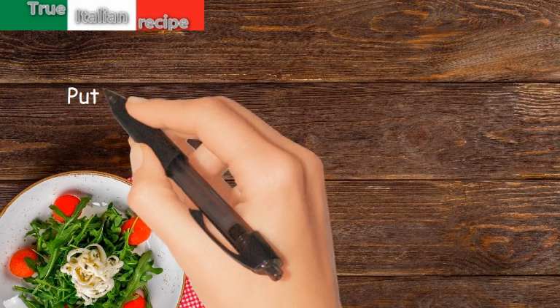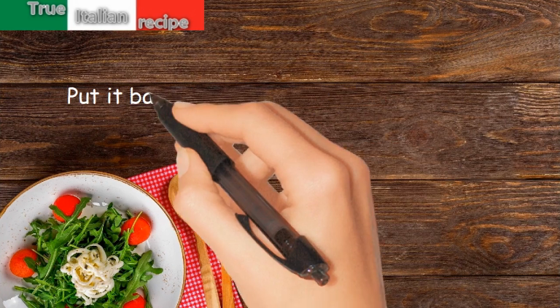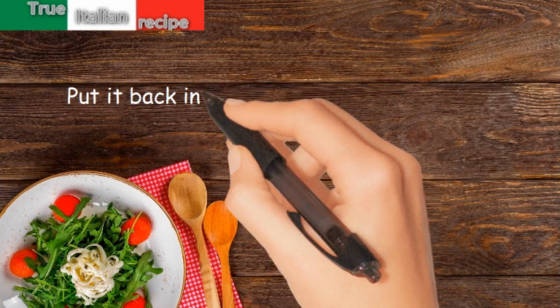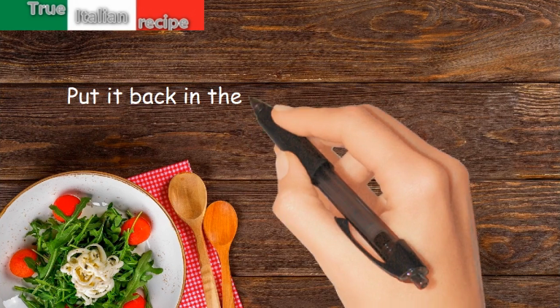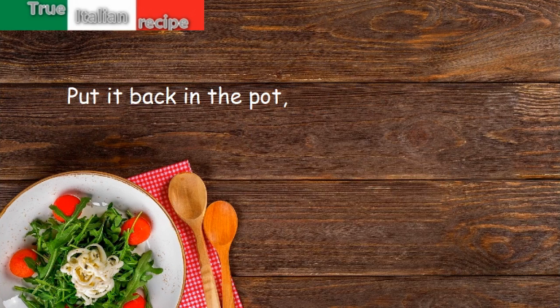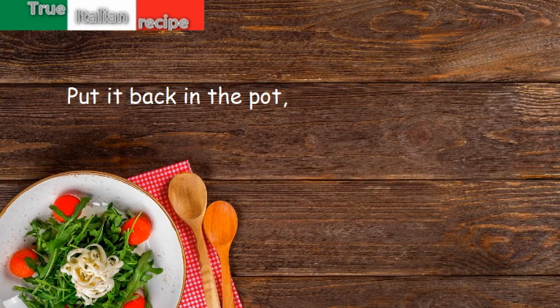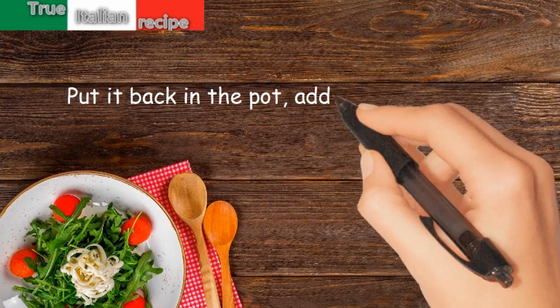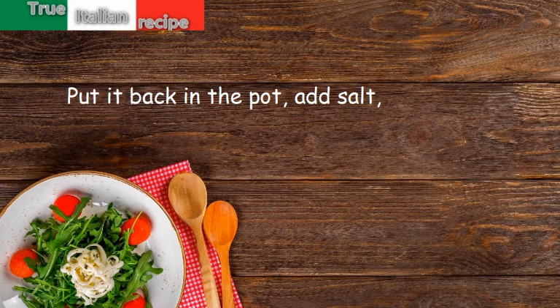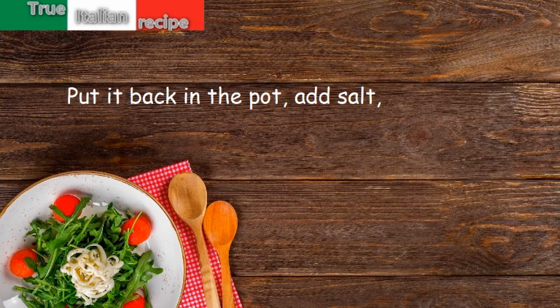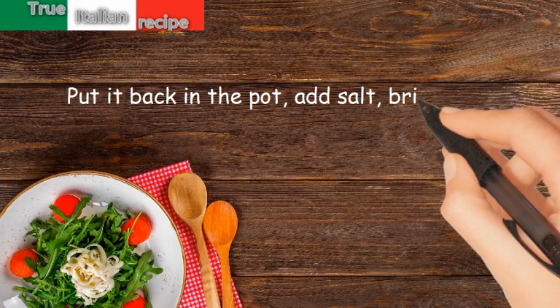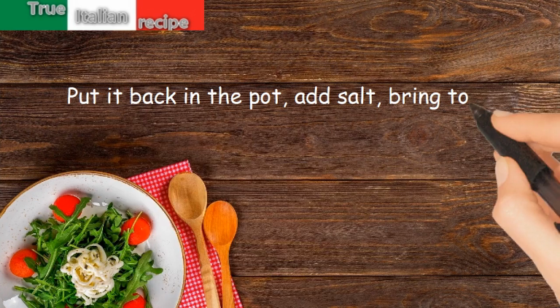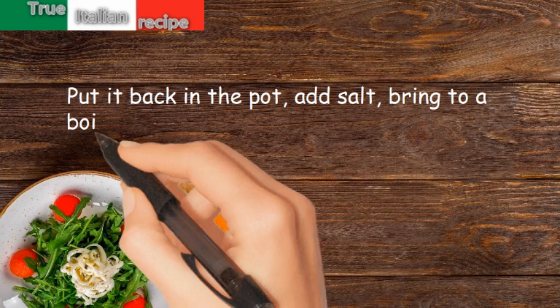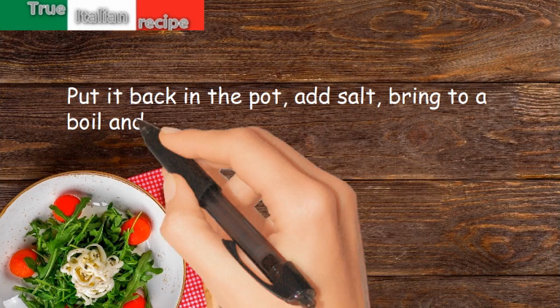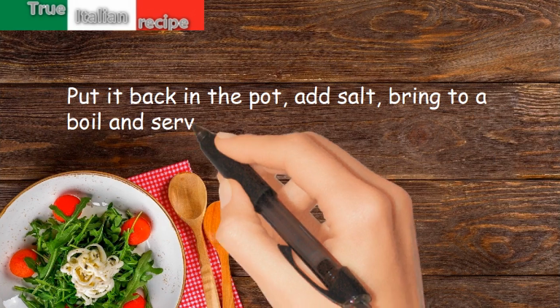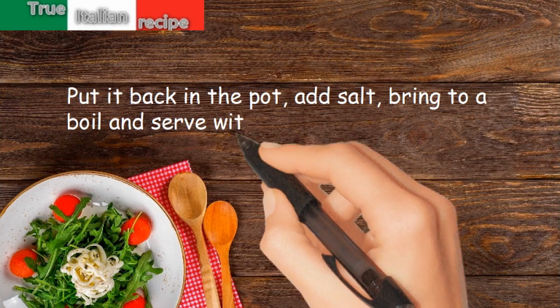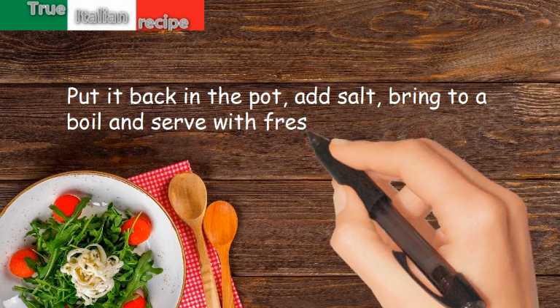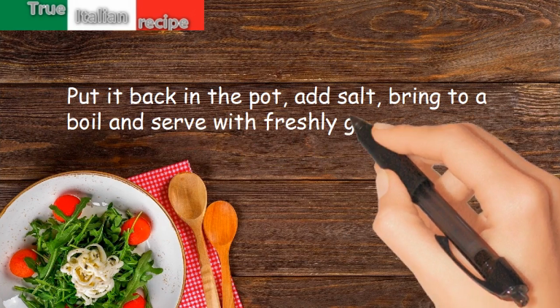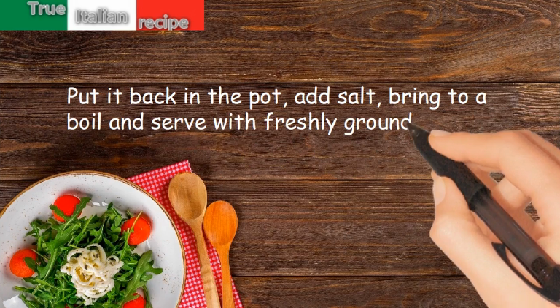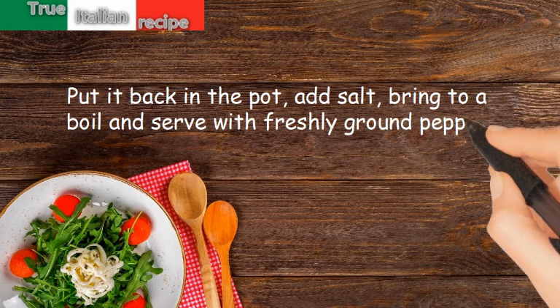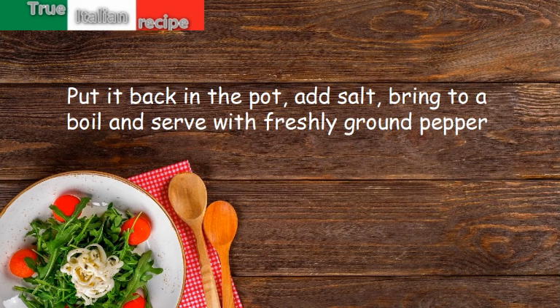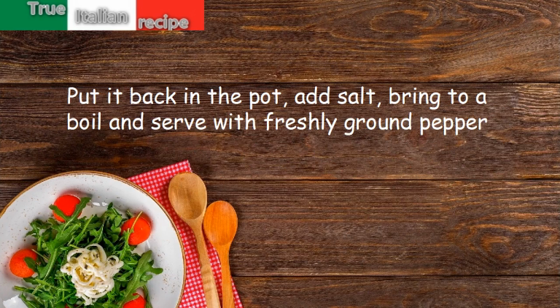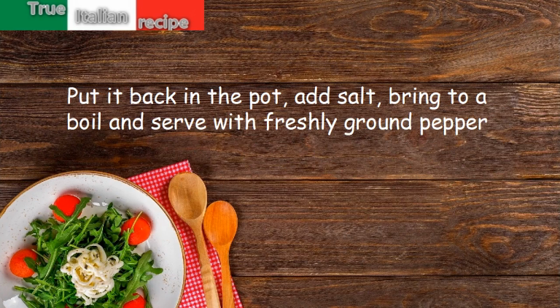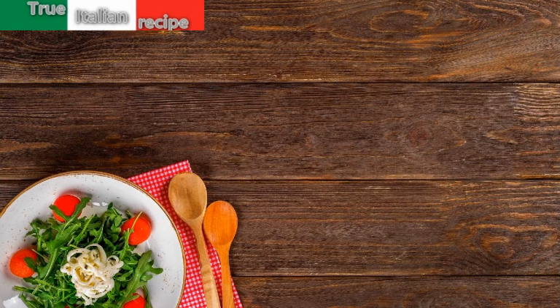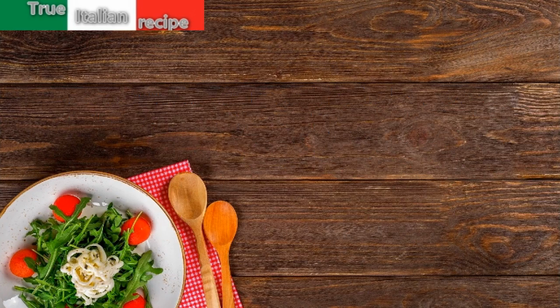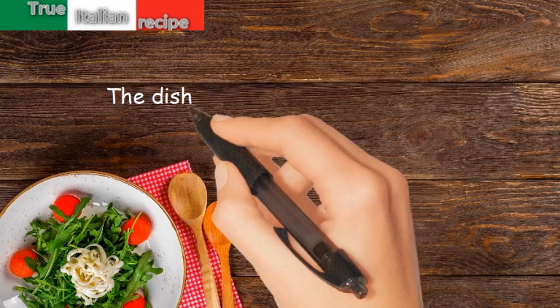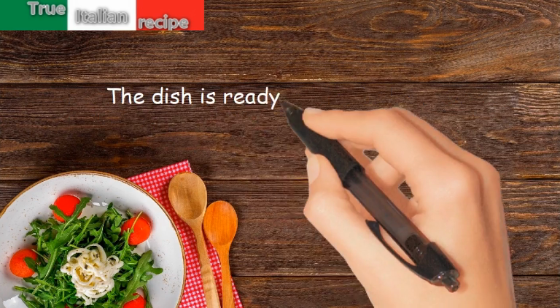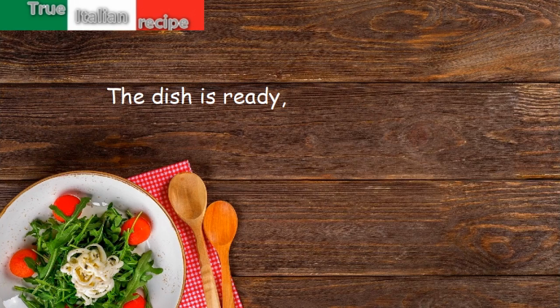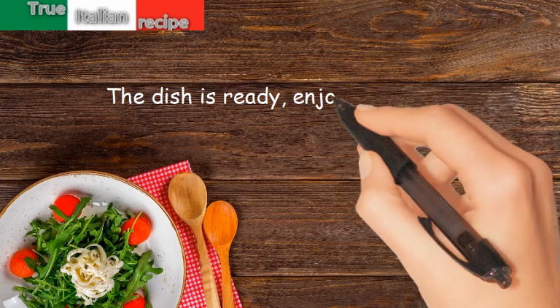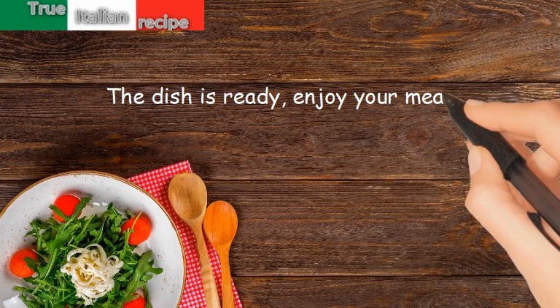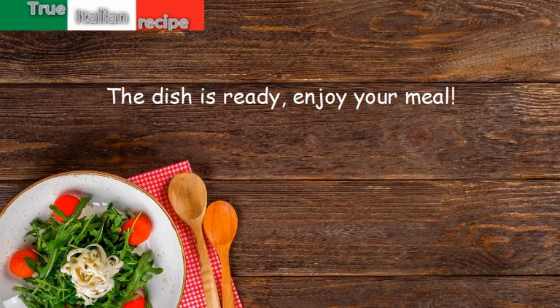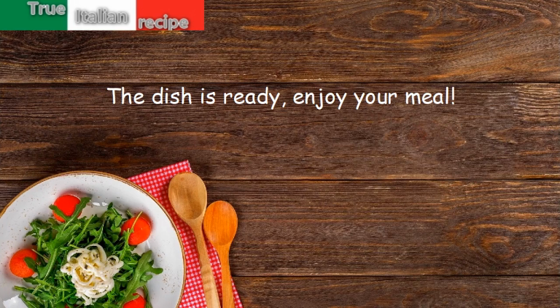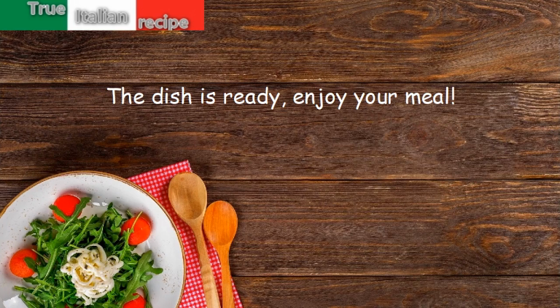Put it back in the pot. Add salt. Bring to a boil and serve with freshly ground pepper. The dish is ready. Enjoy your meal.